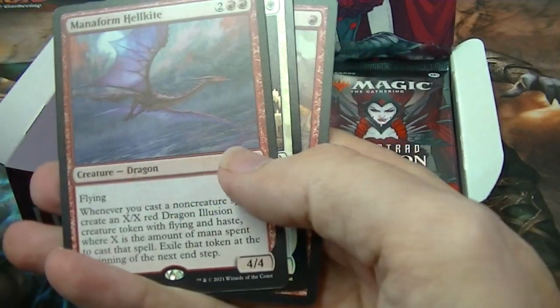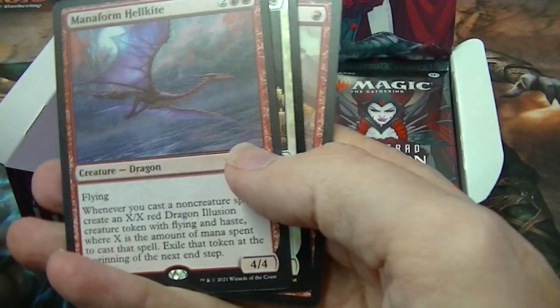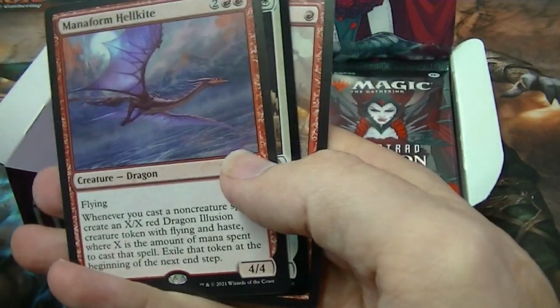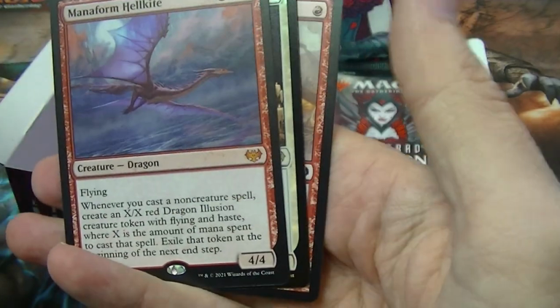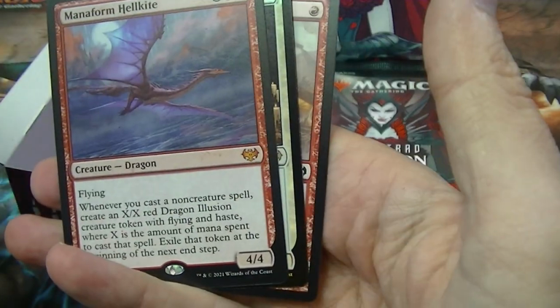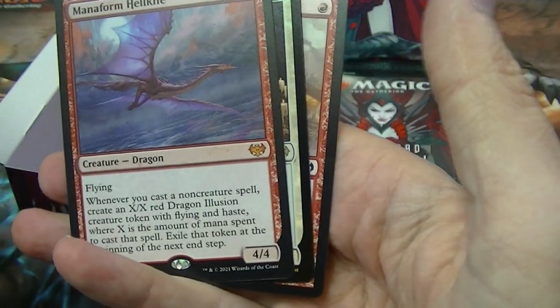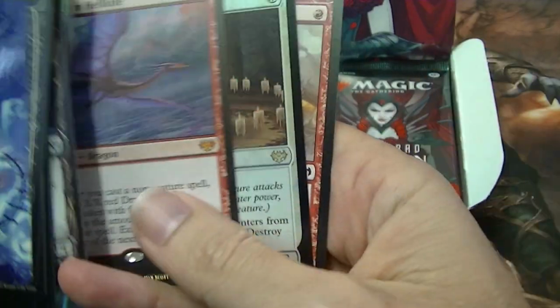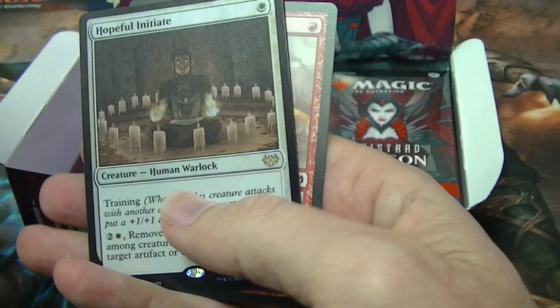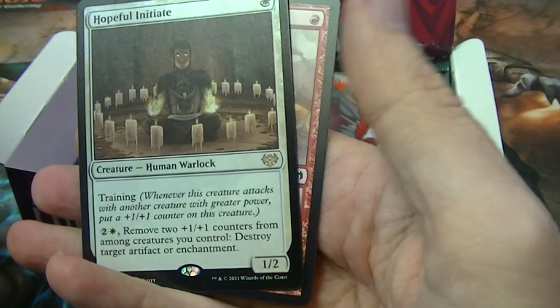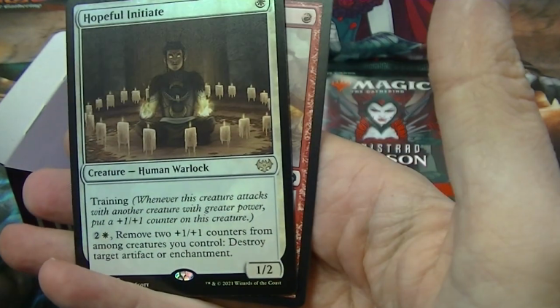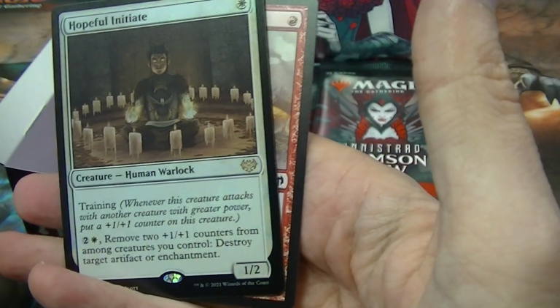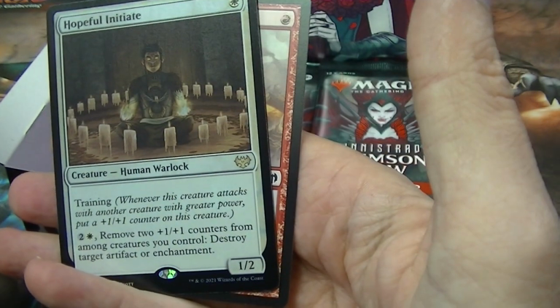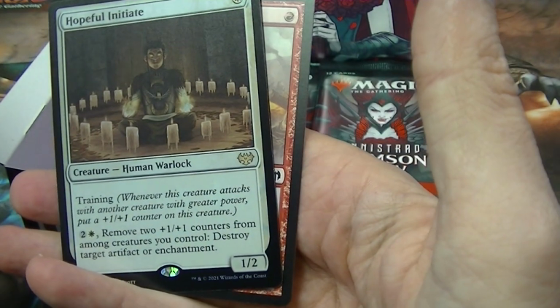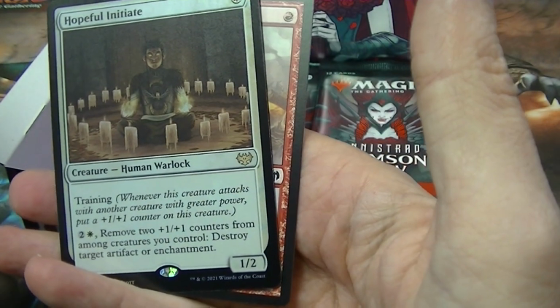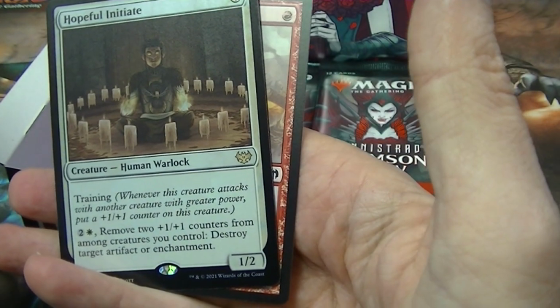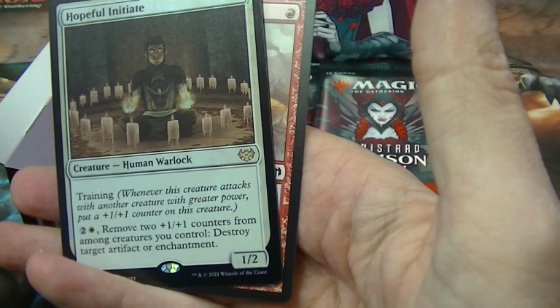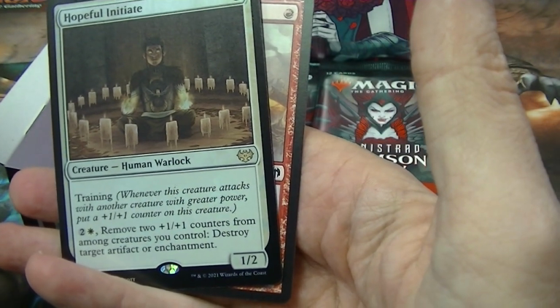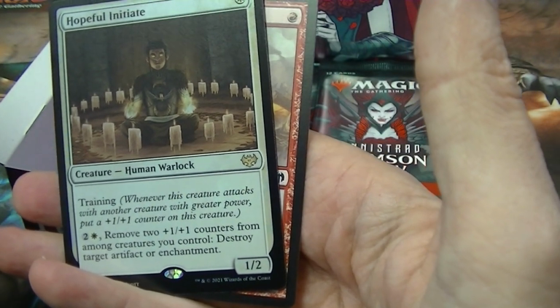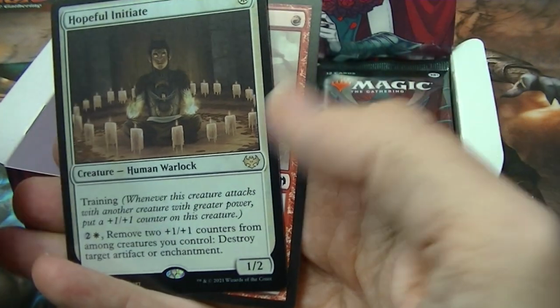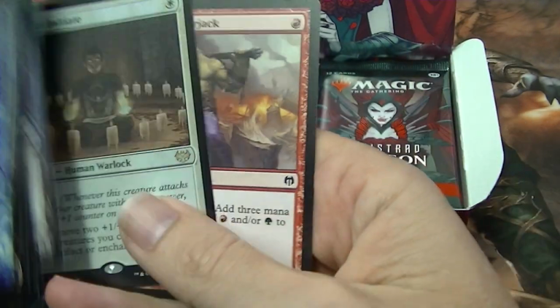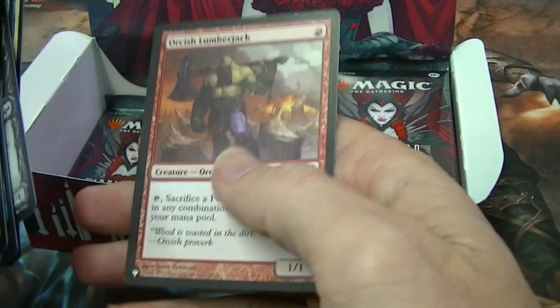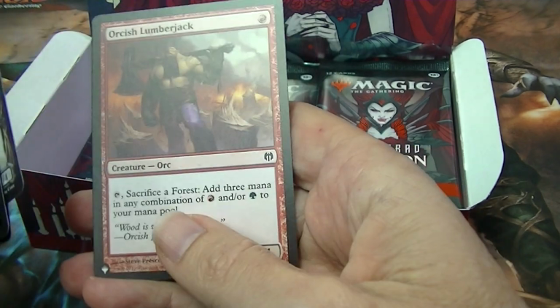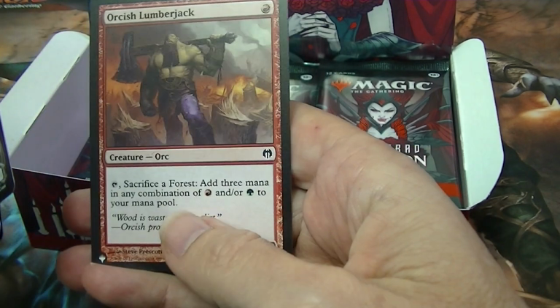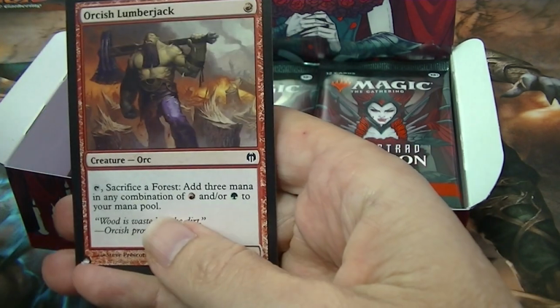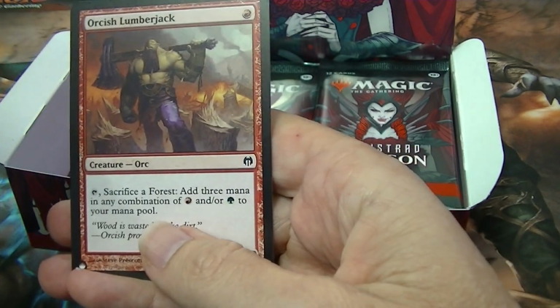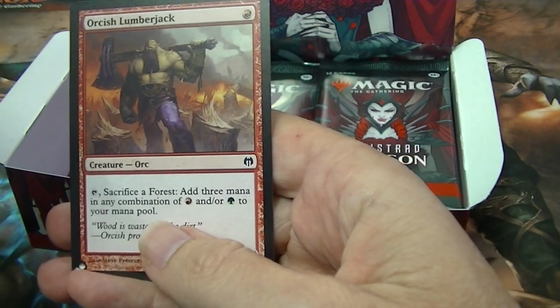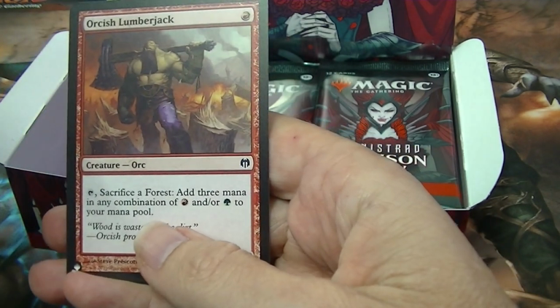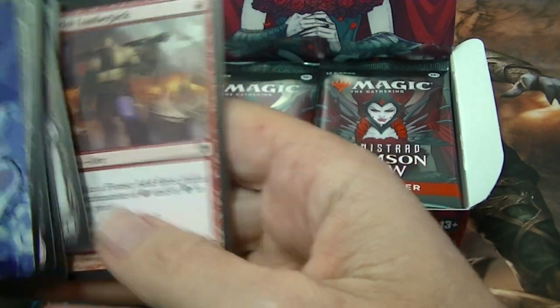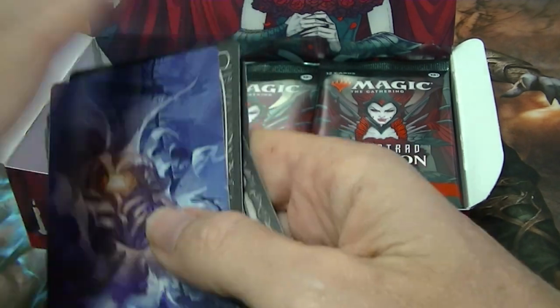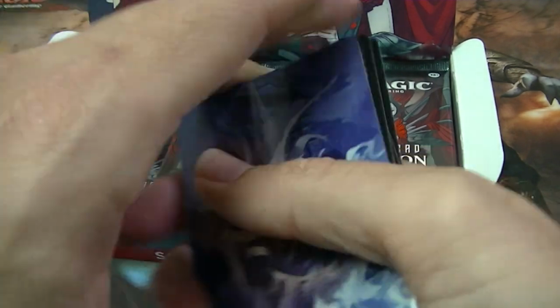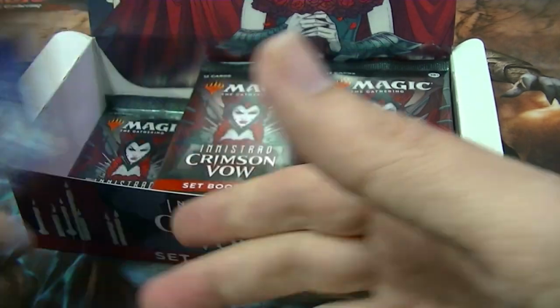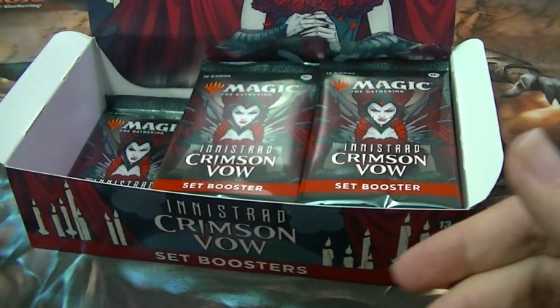Mythic: Manaform Hellkite. Or a foil rare — Hopeful Initiate. If you're after one of those... oh, and a listed card: or Kish Lumberjack. Any of those cards, just whack it in the comments.